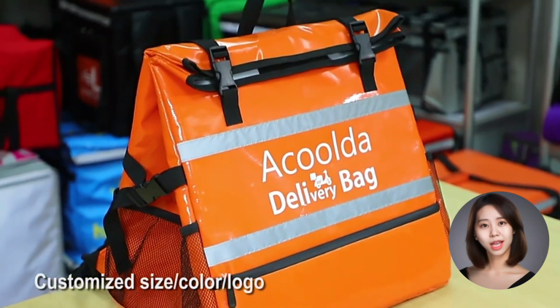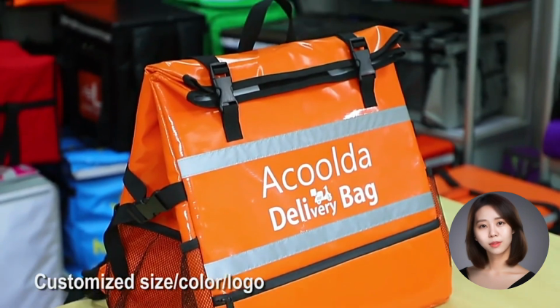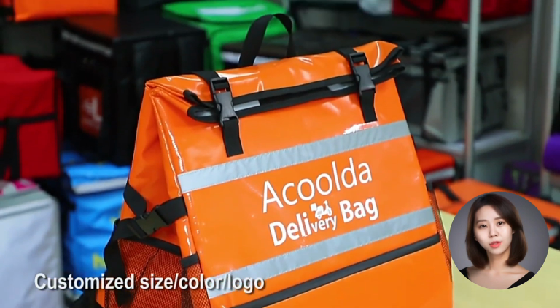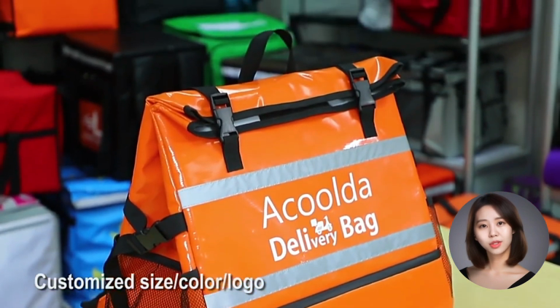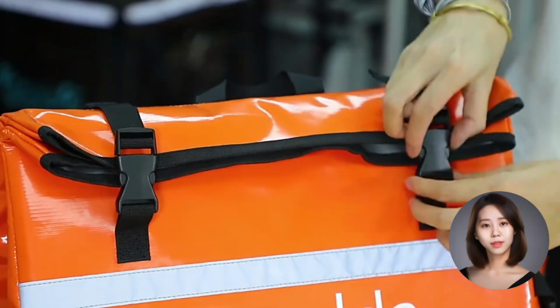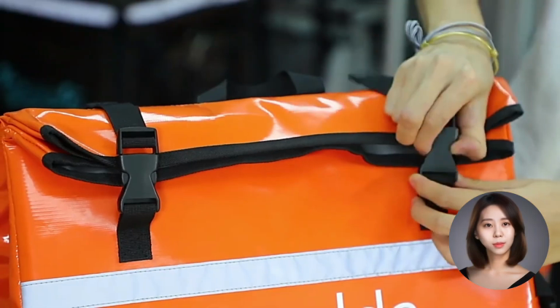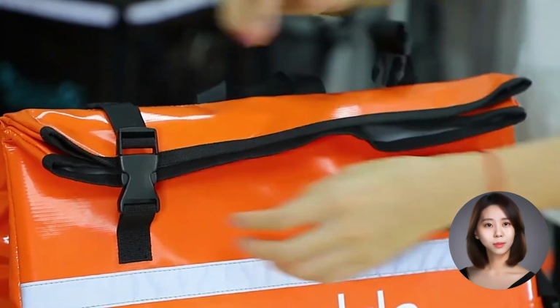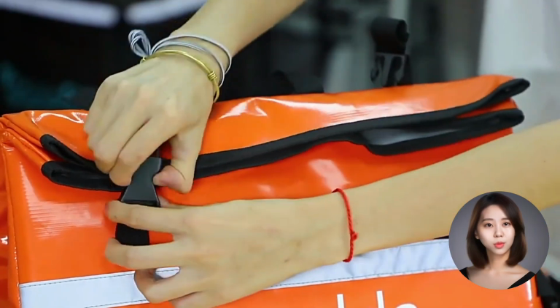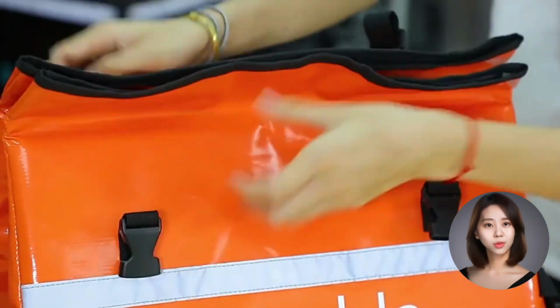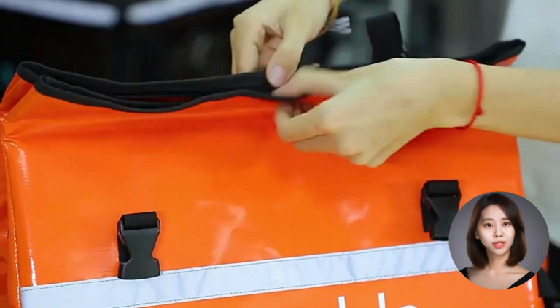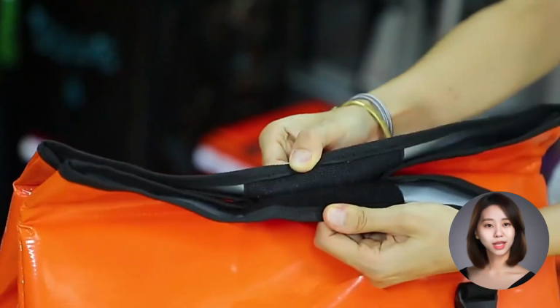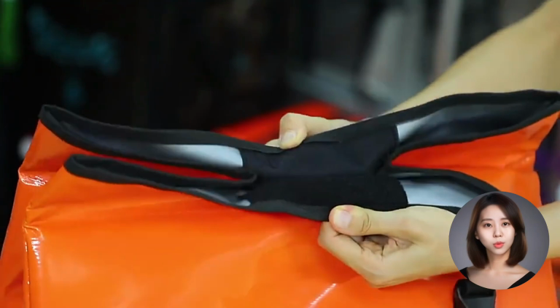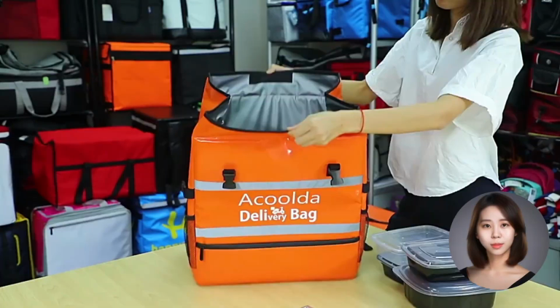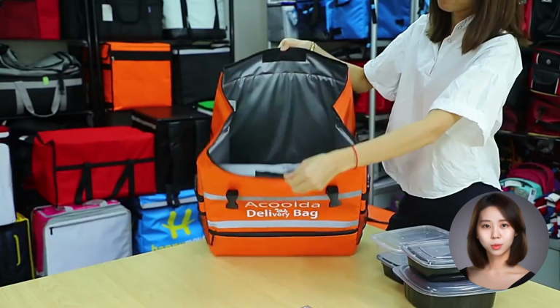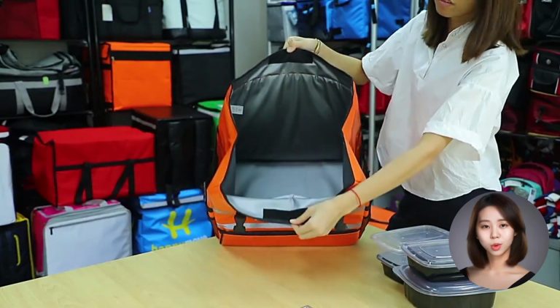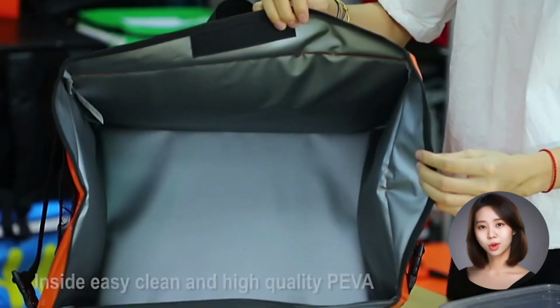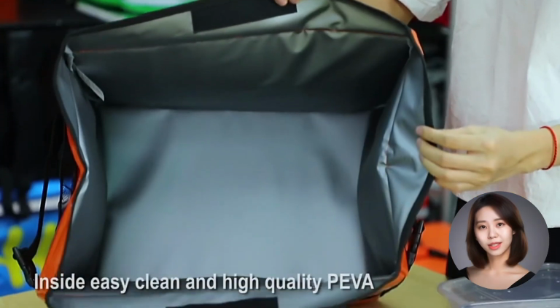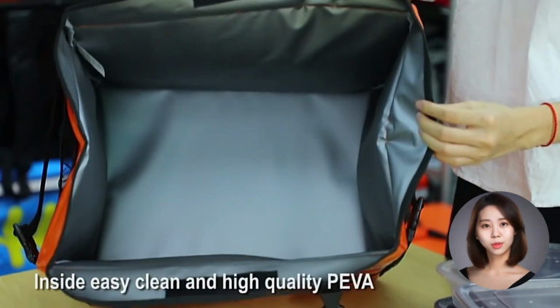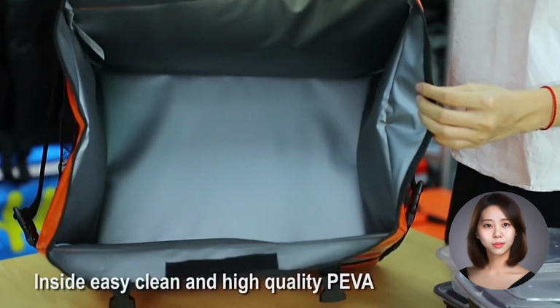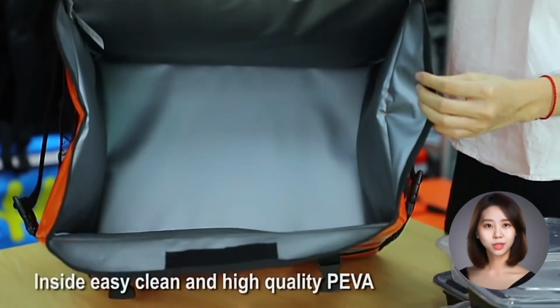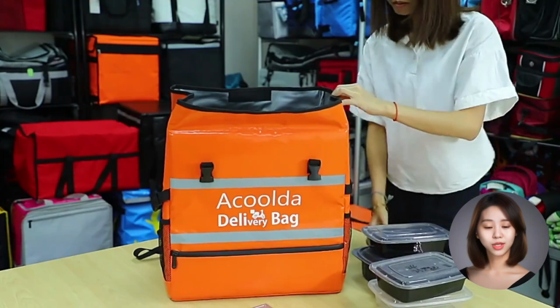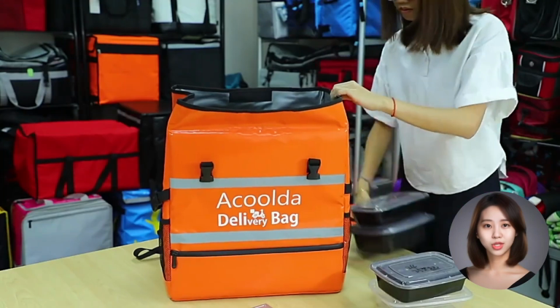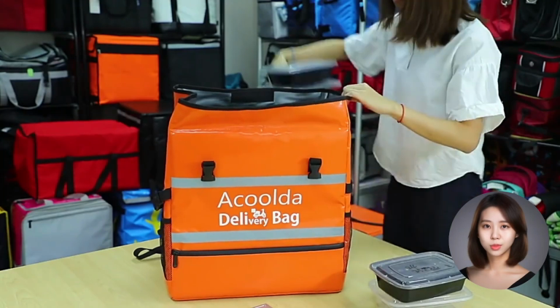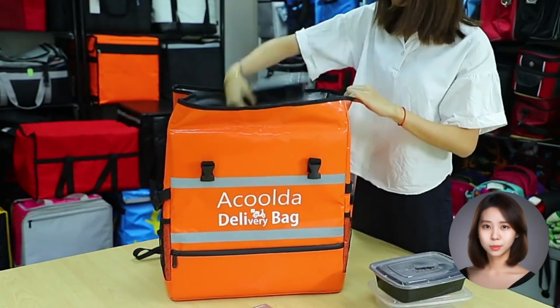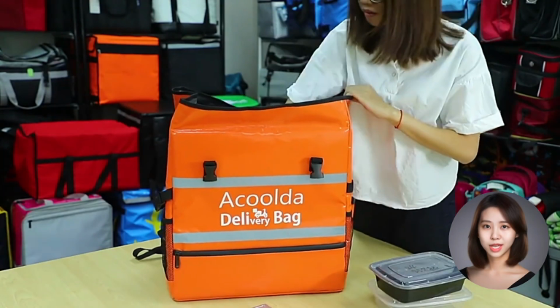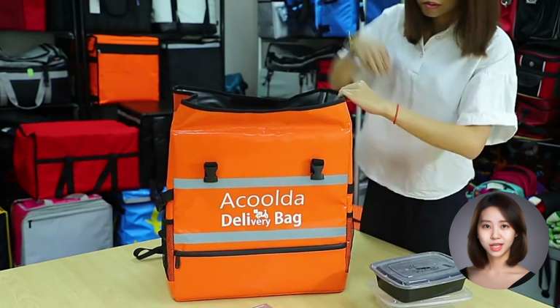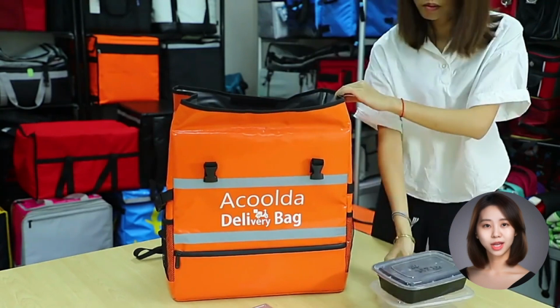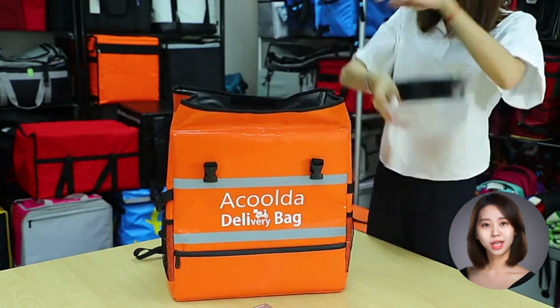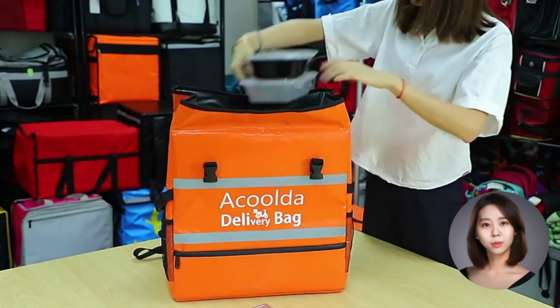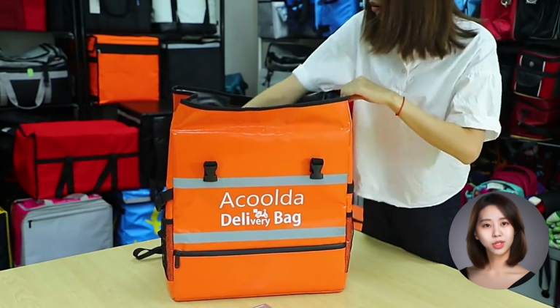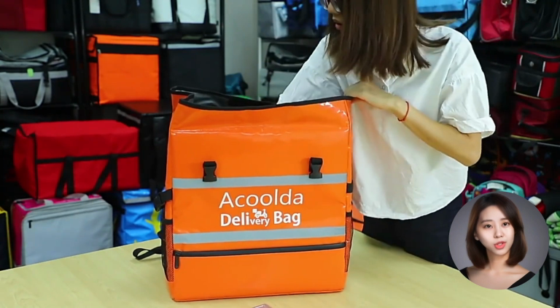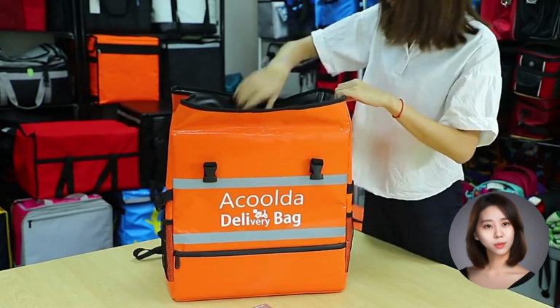Next, we have the insulation. This bag keeps your food hotter than the sun and cooler than a polar bear's nose, all thanks to its 5mm insulation foam and Piva lining. It's like a portable fridge for your food.